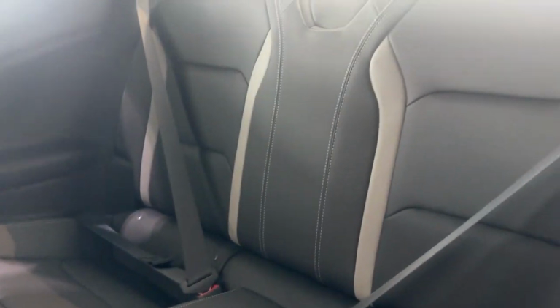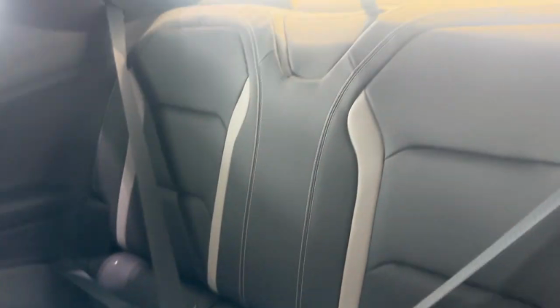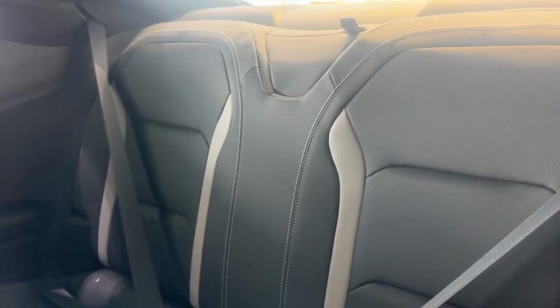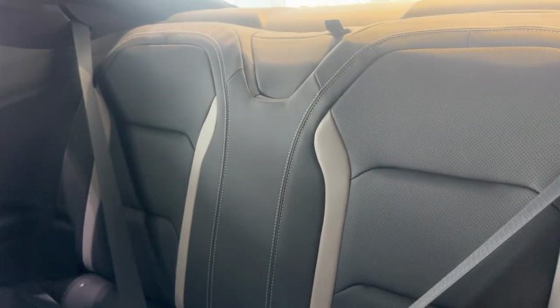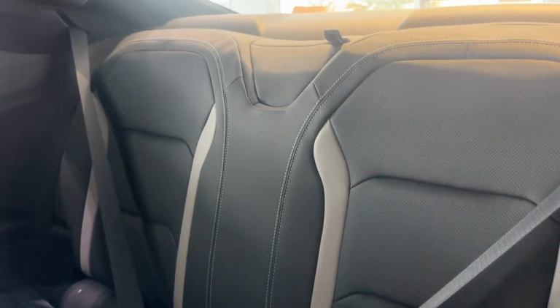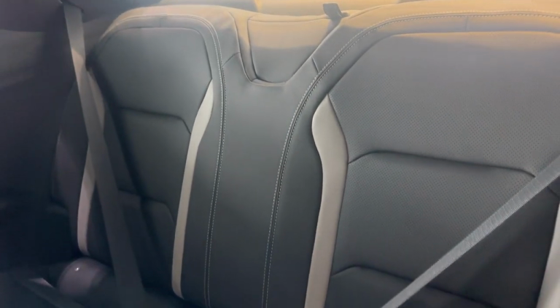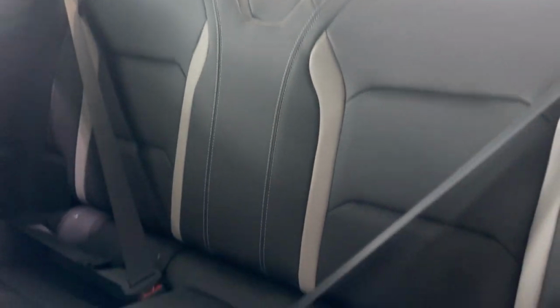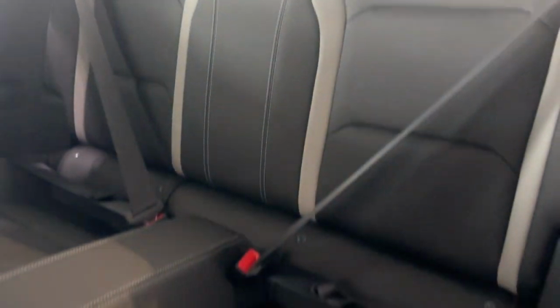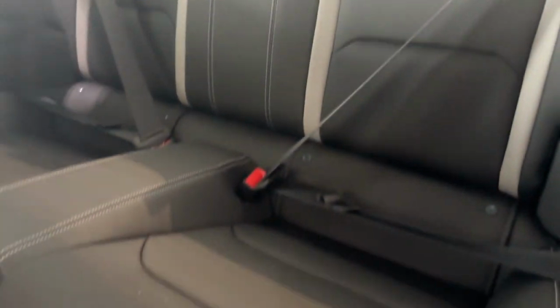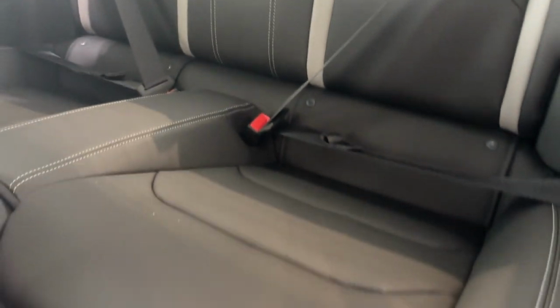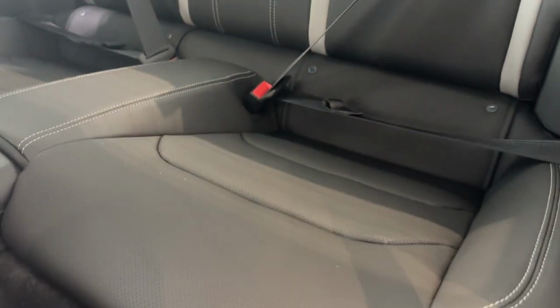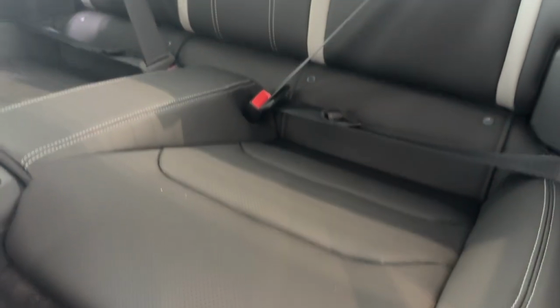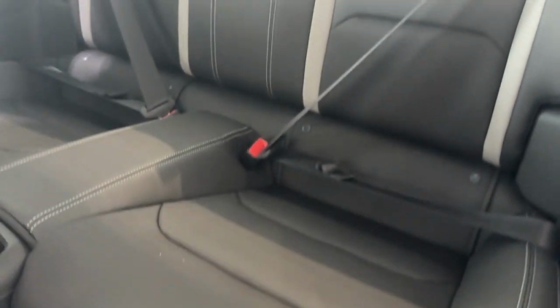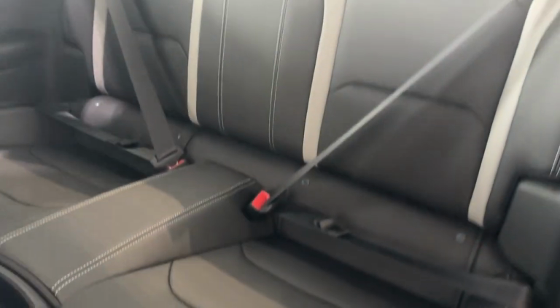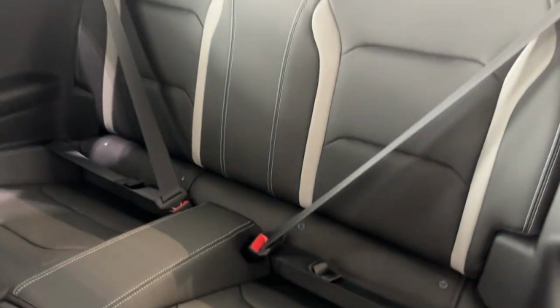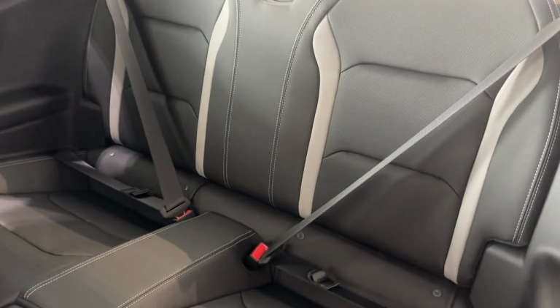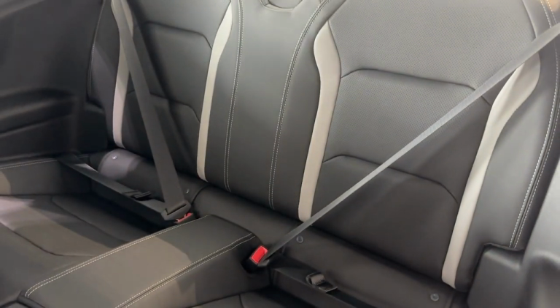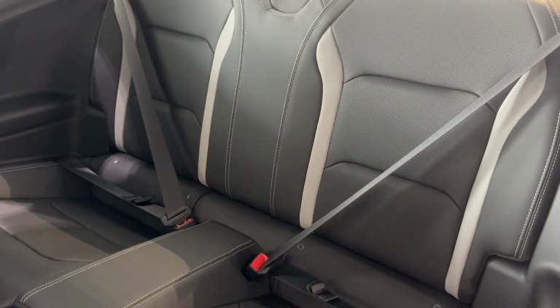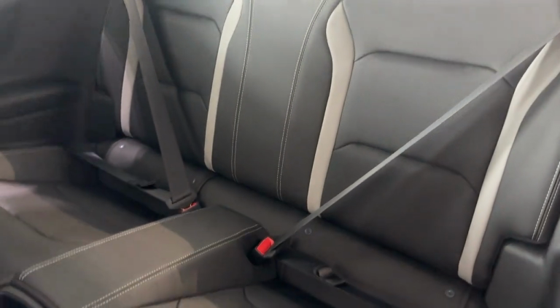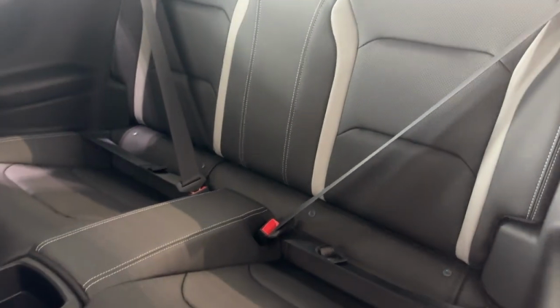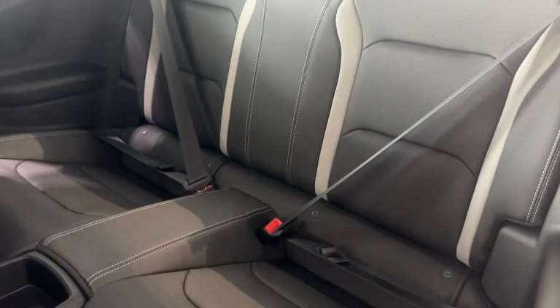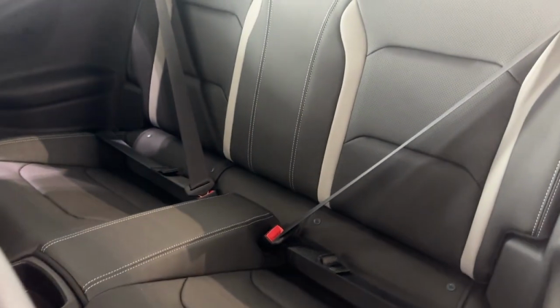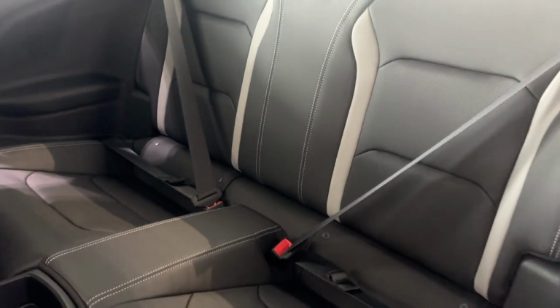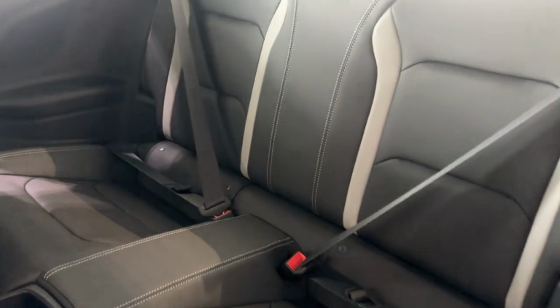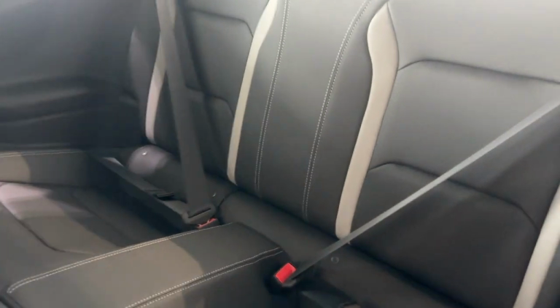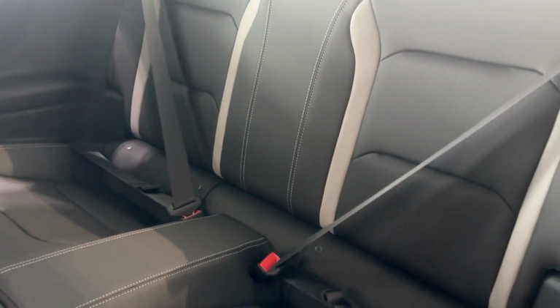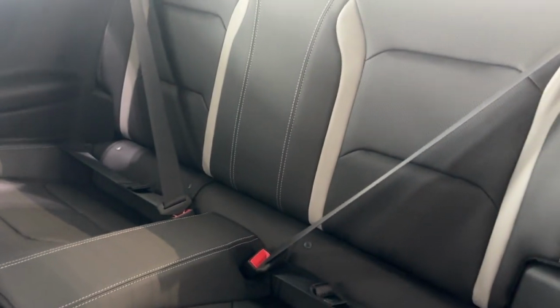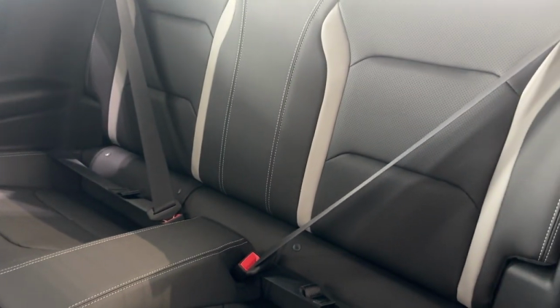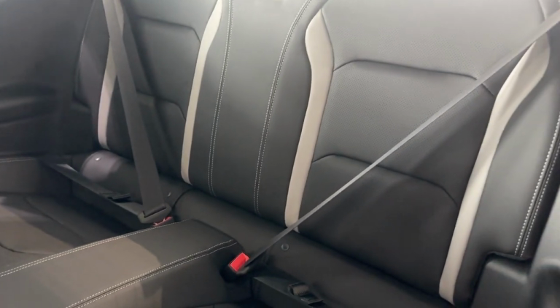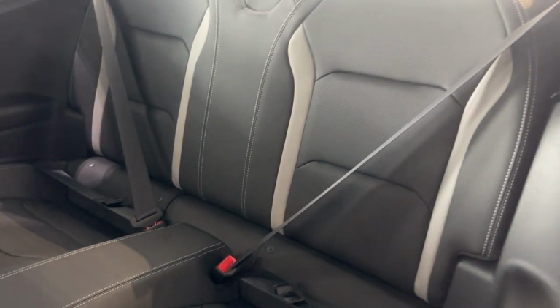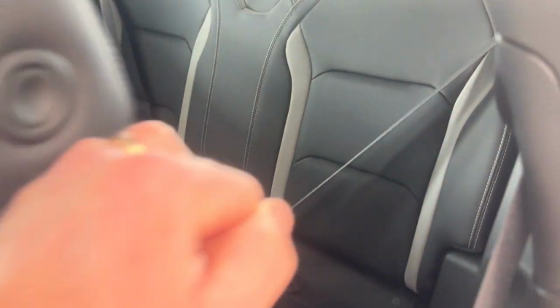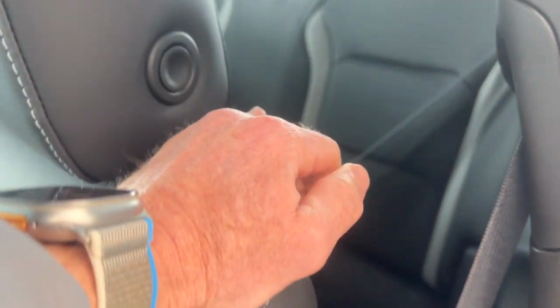That rear seating folds down as well. So depending on your combination of people and cargo, you've got some different solutions there. And that gives you another view of those gray inserts in the seats.